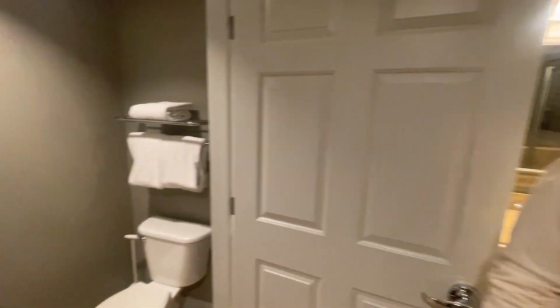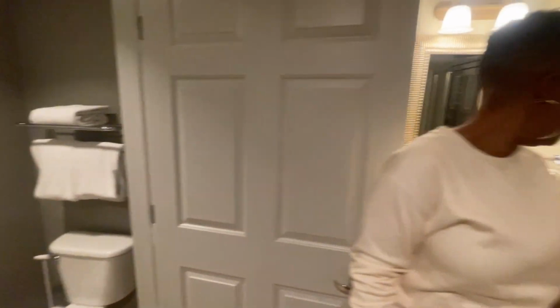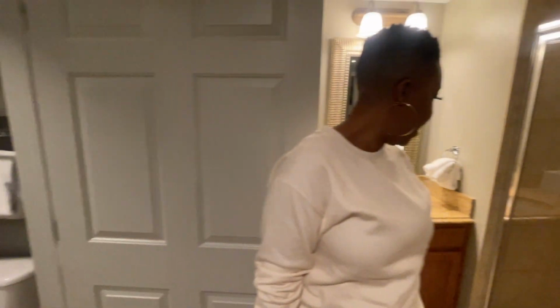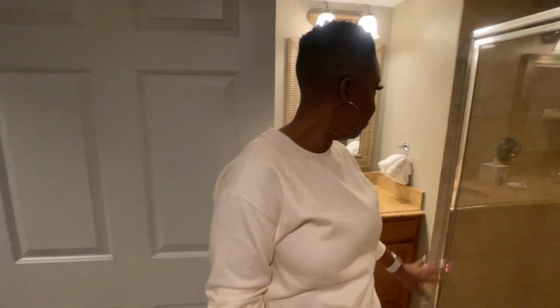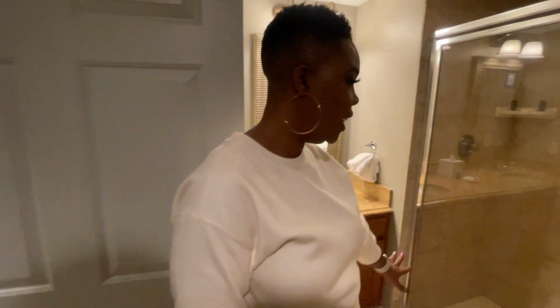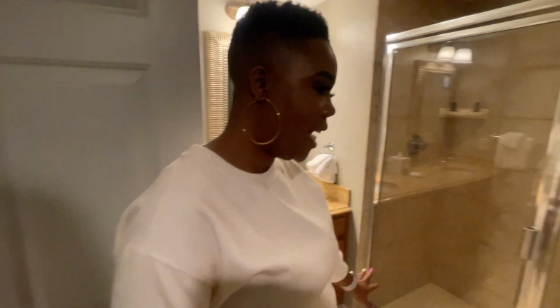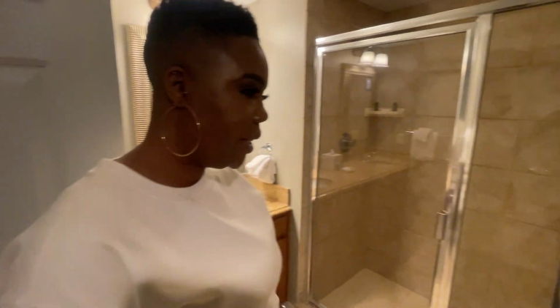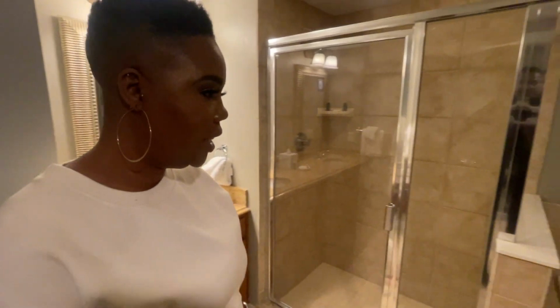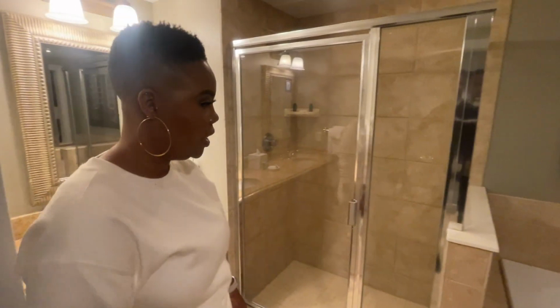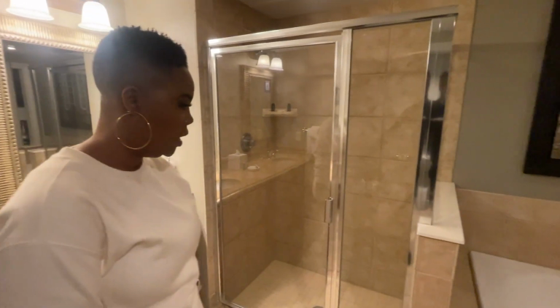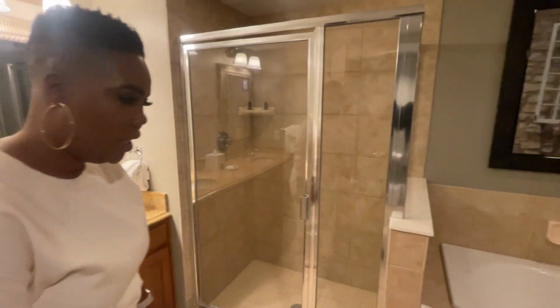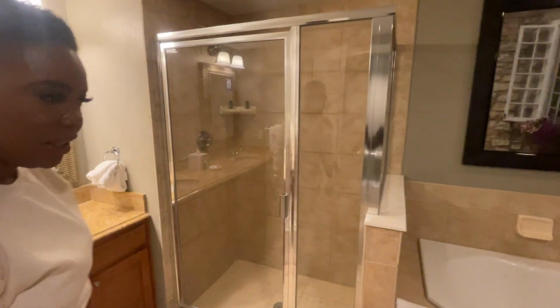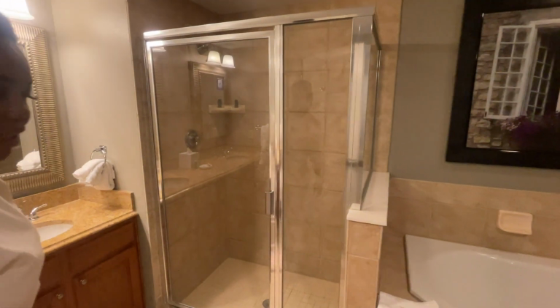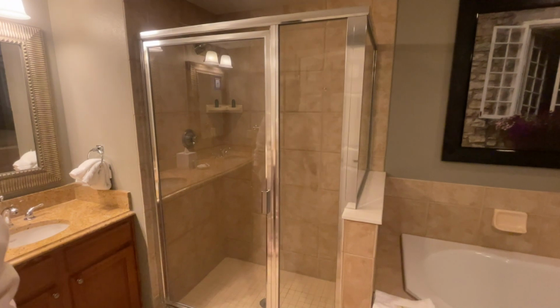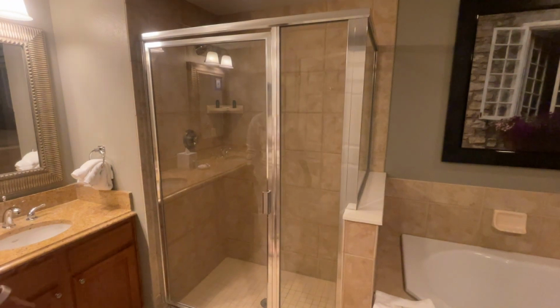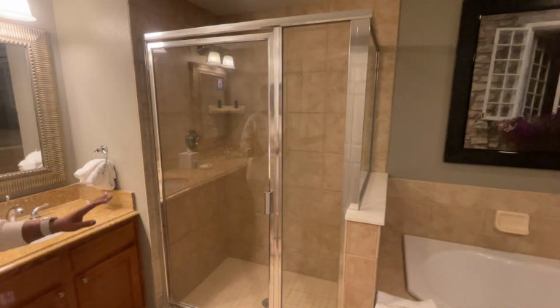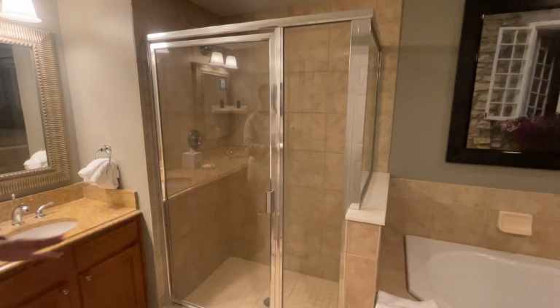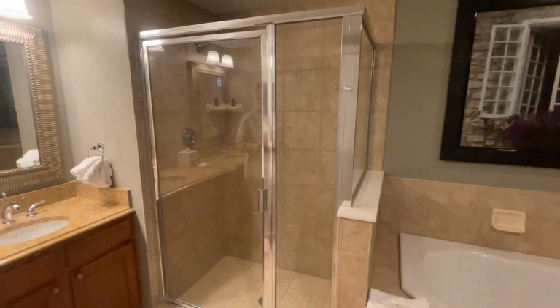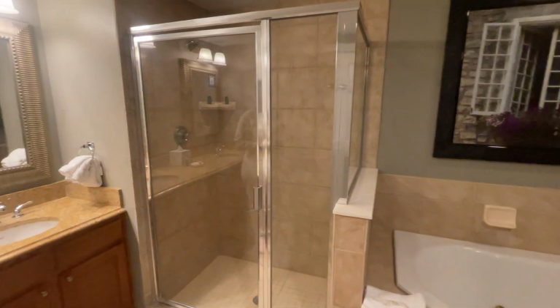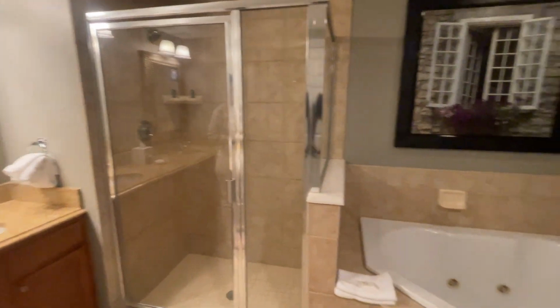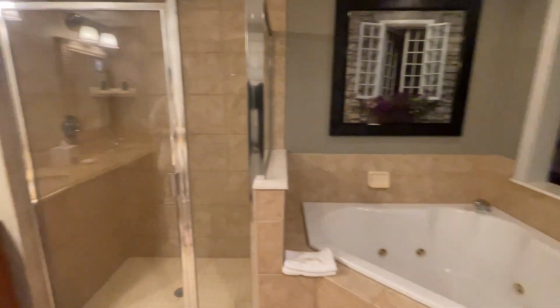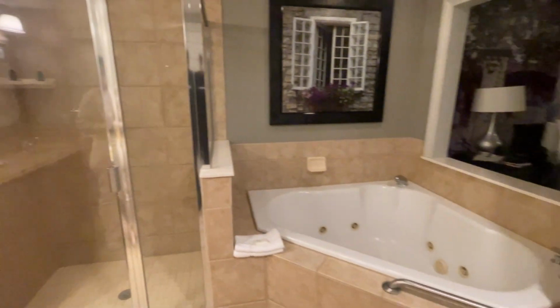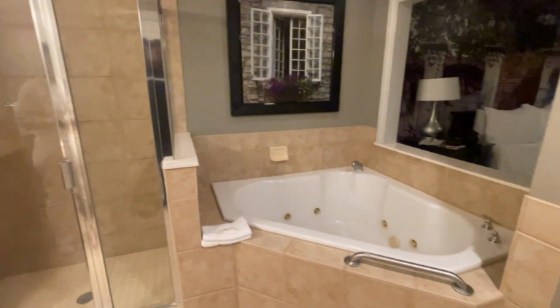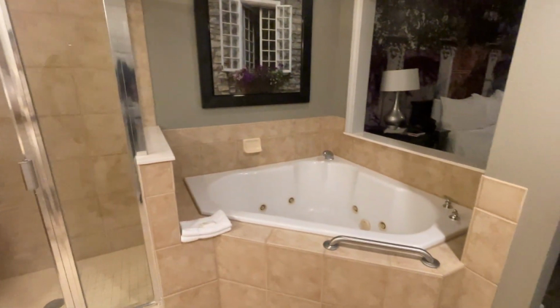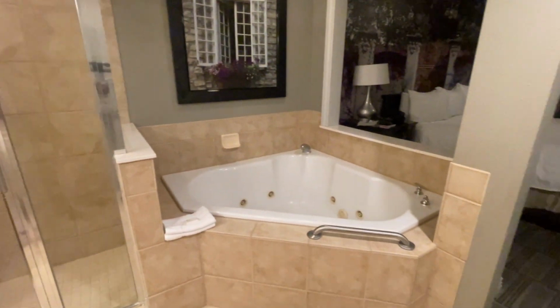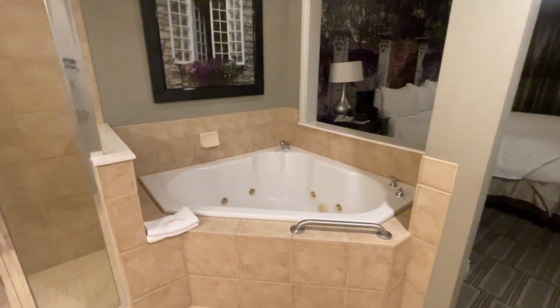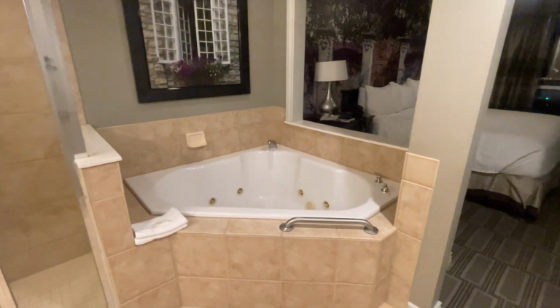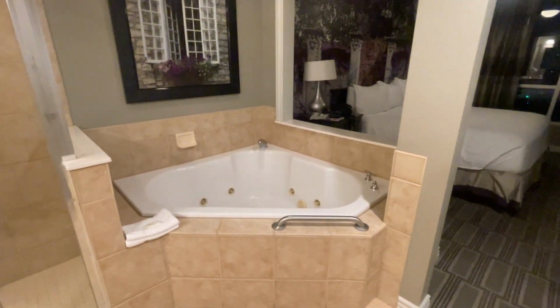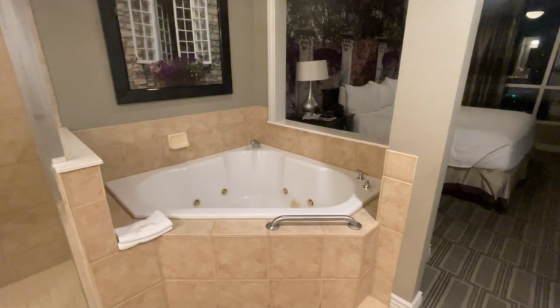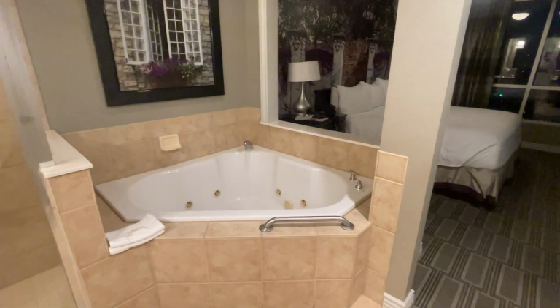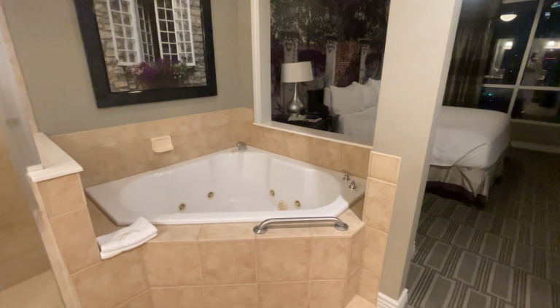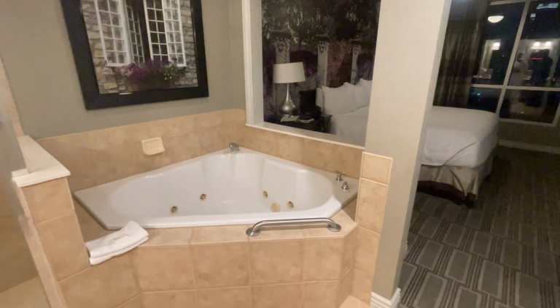Nice size bathroom, and then you have your walk-in shower and your nice garden tub. Very, very nice.